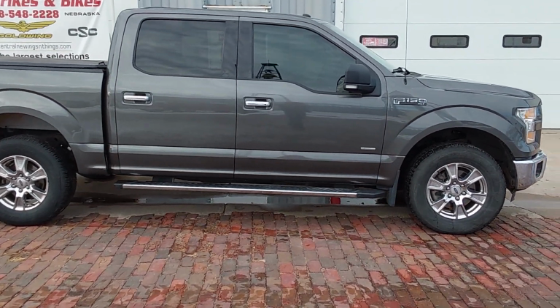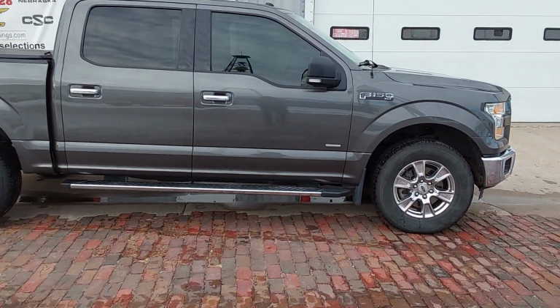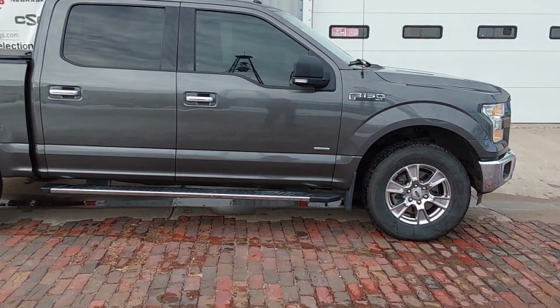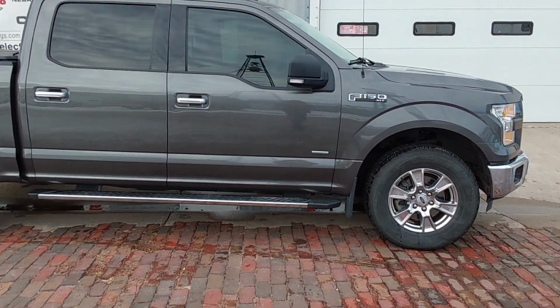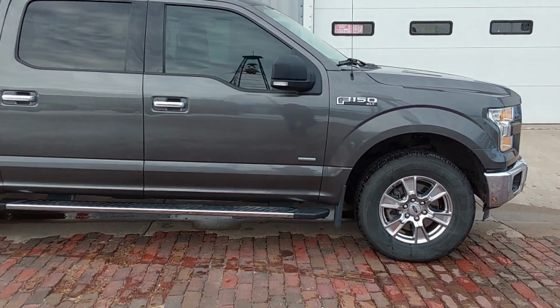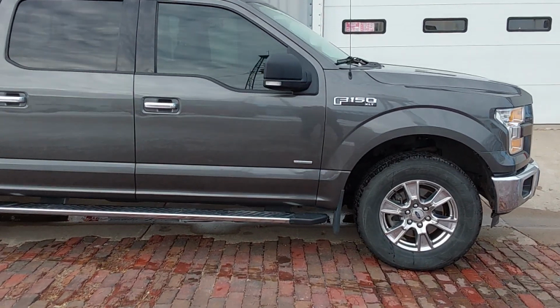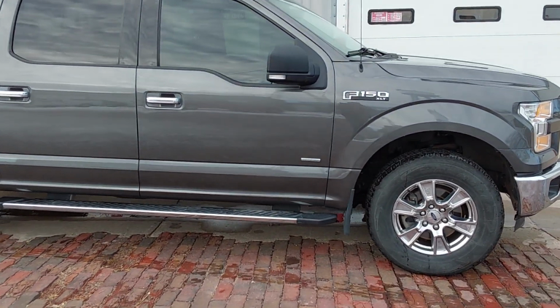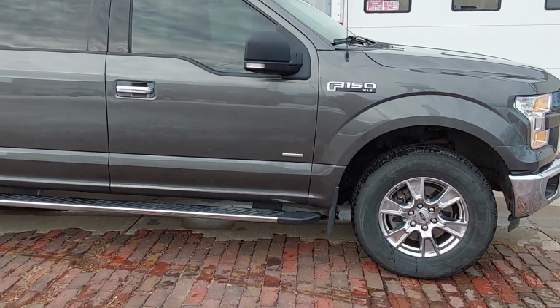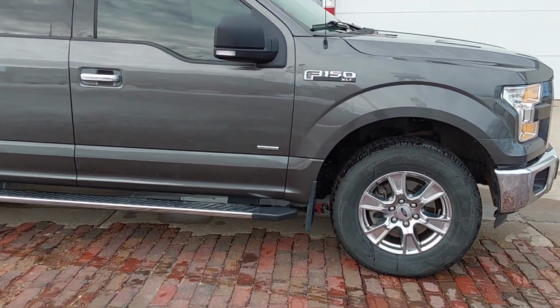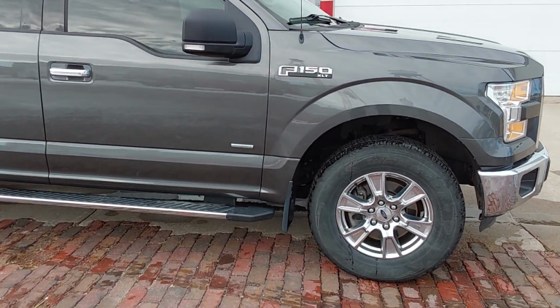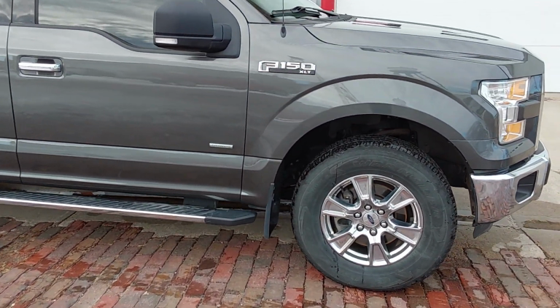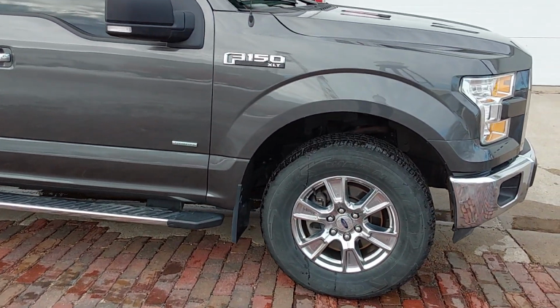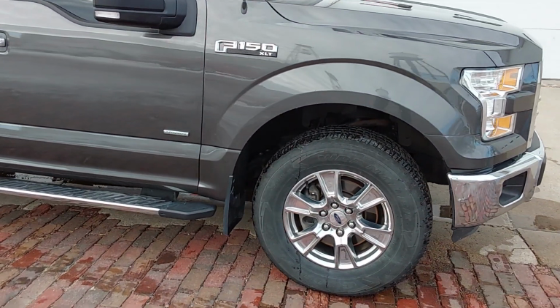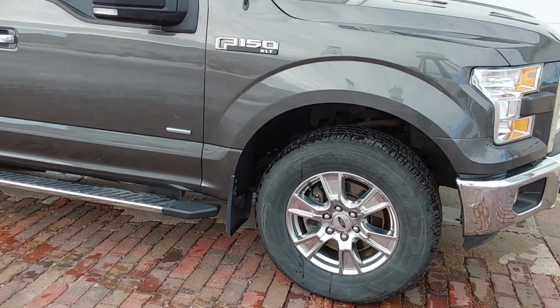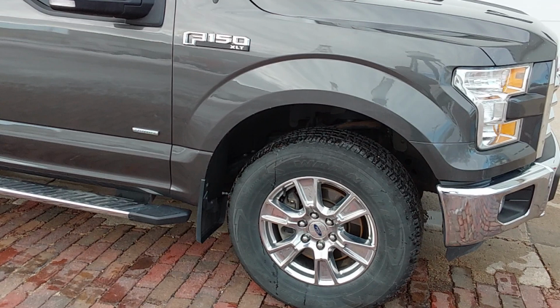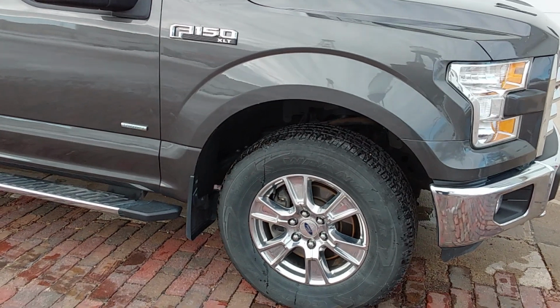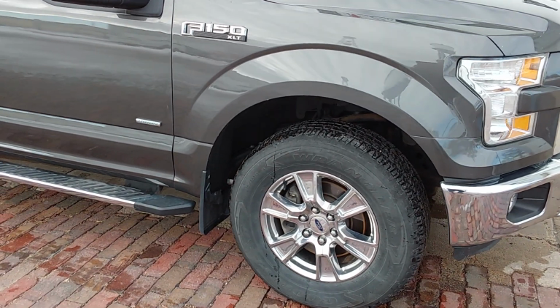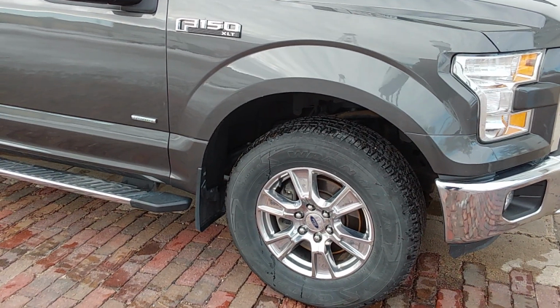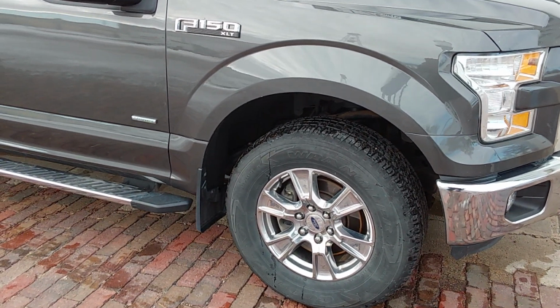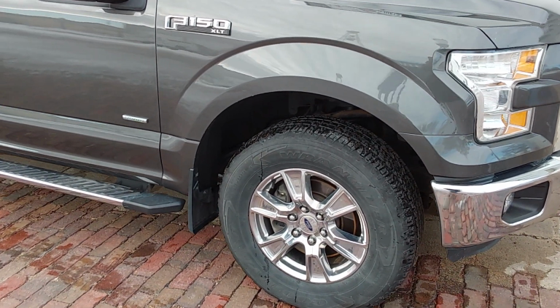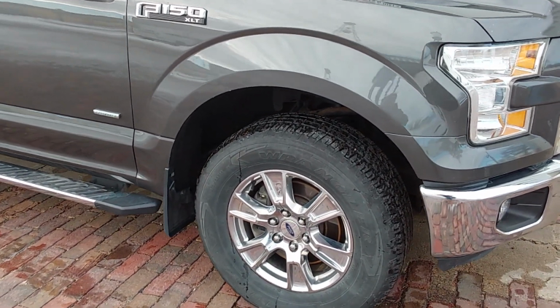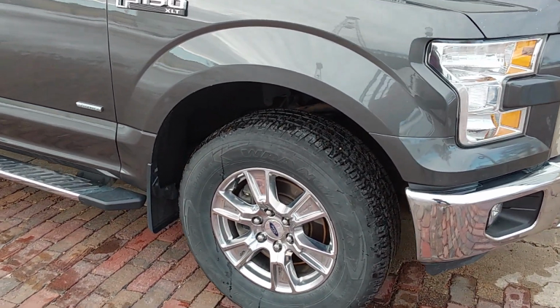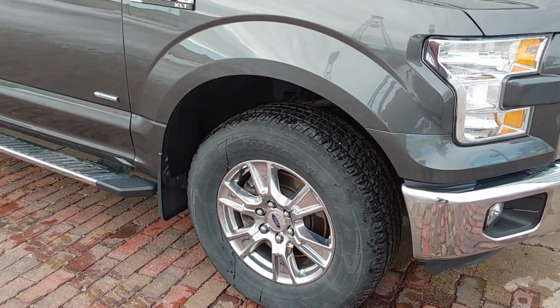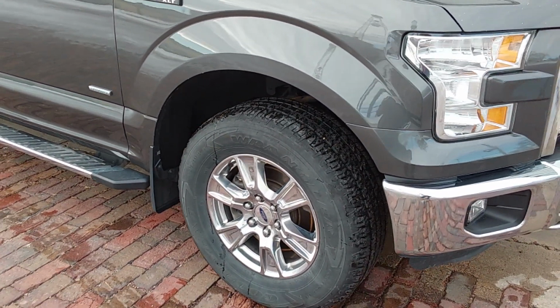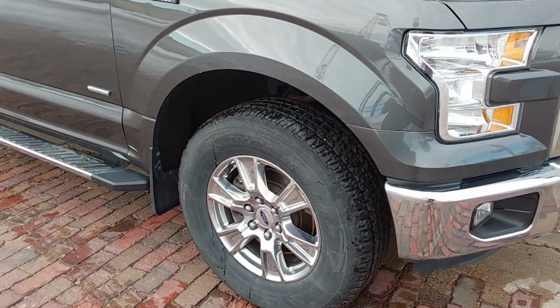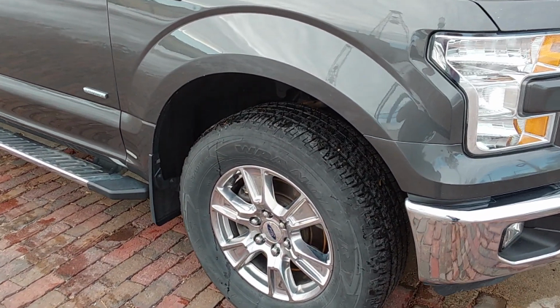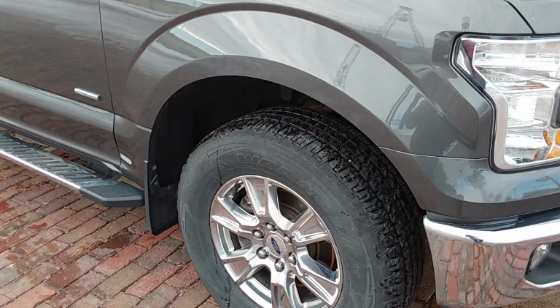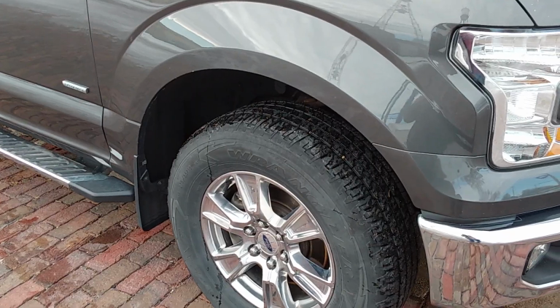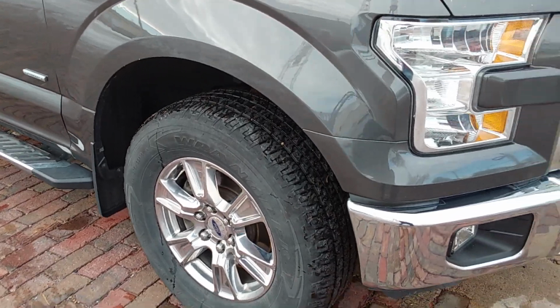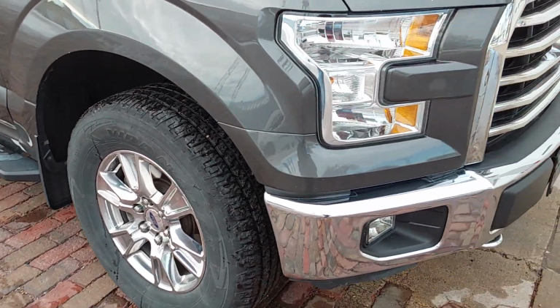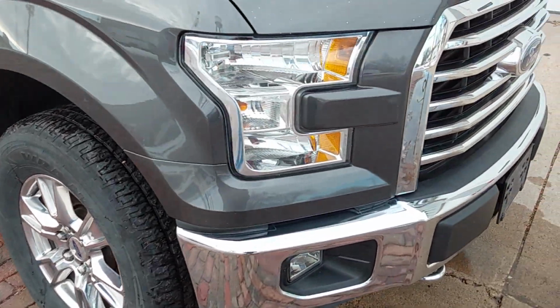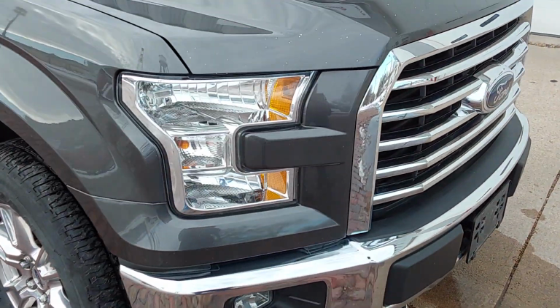This is a 2016 F-150 four-wheel drive. It has the 2.7 liter EcoBoost turbo motor in it with a six-speed transmission. It's got decent rubber on it — it's a pretty straight truck.